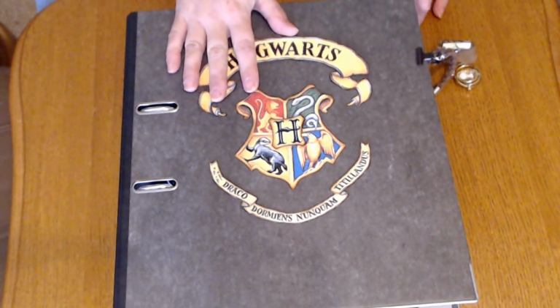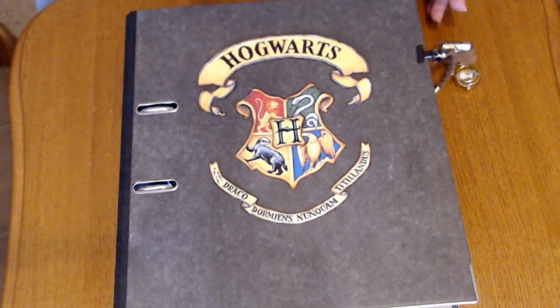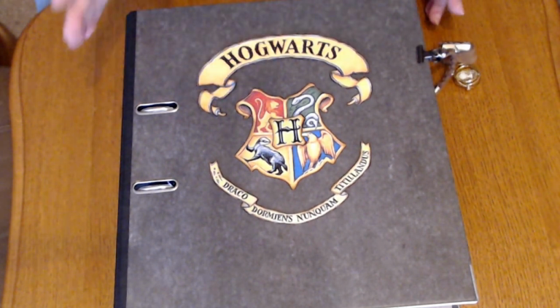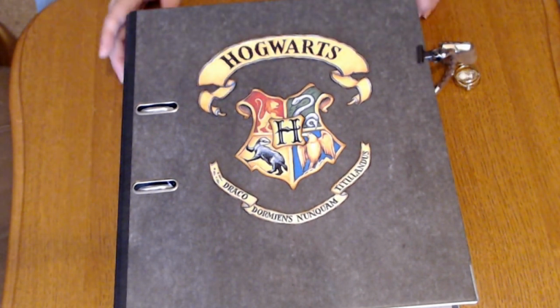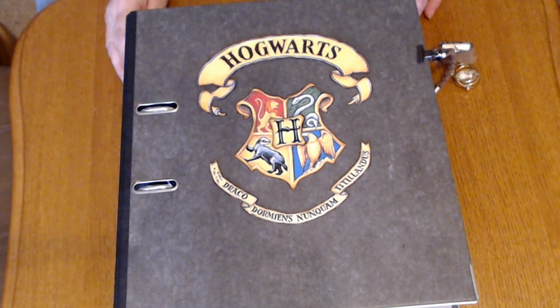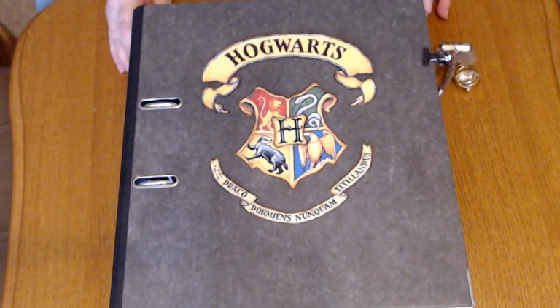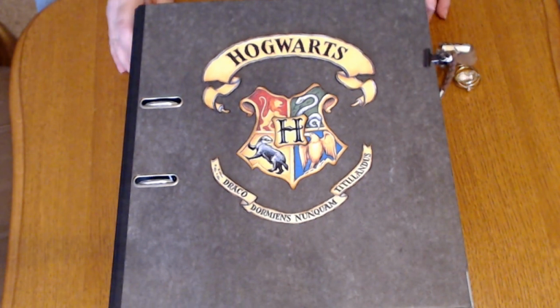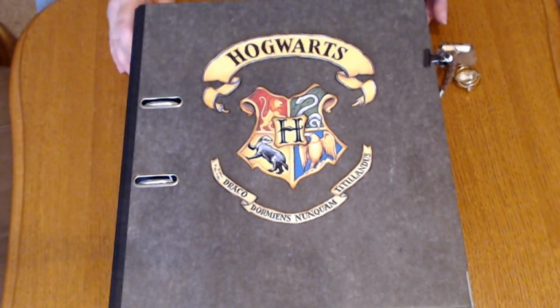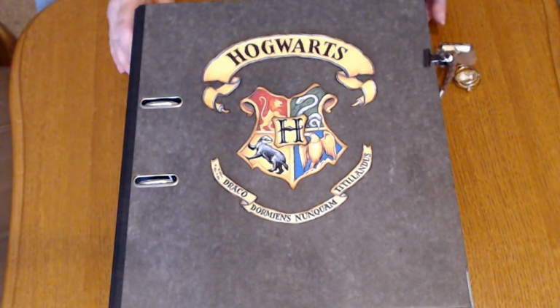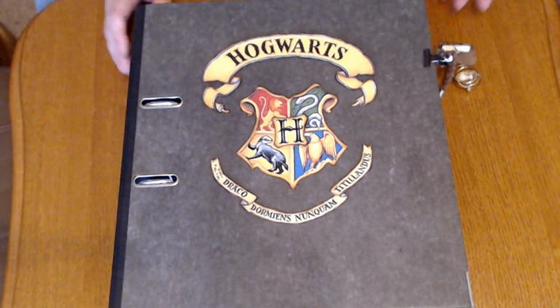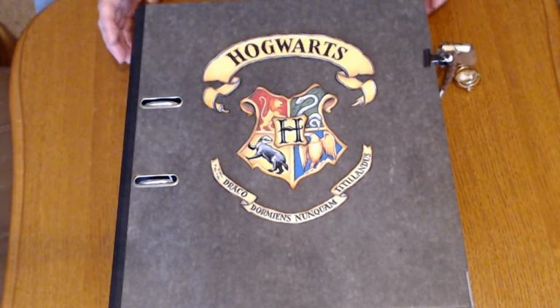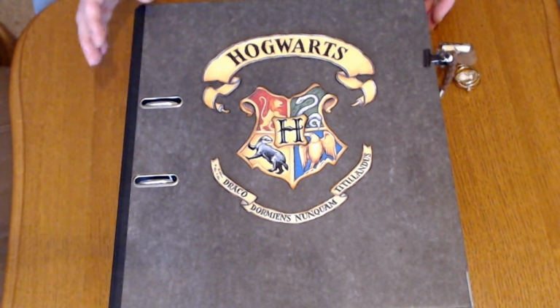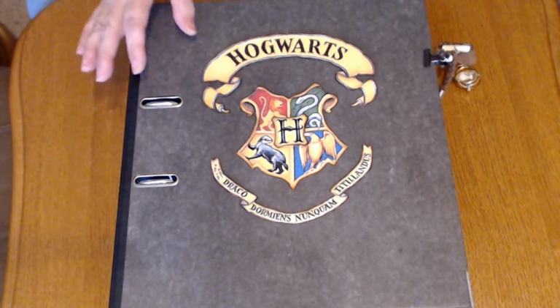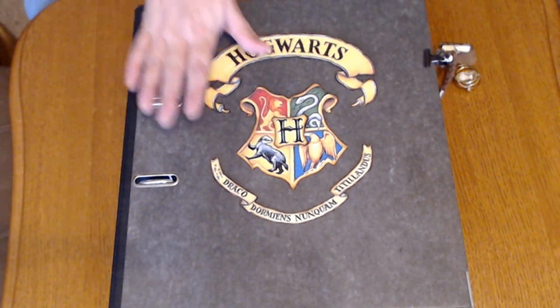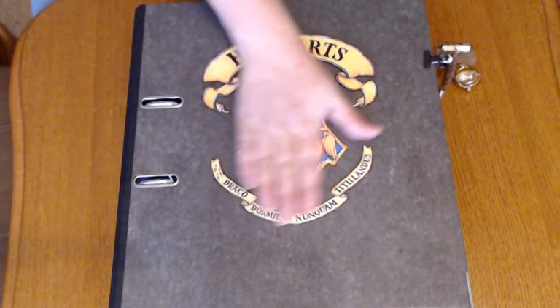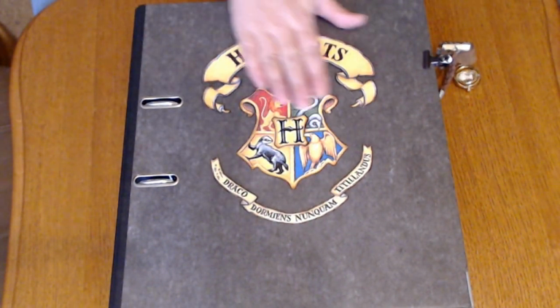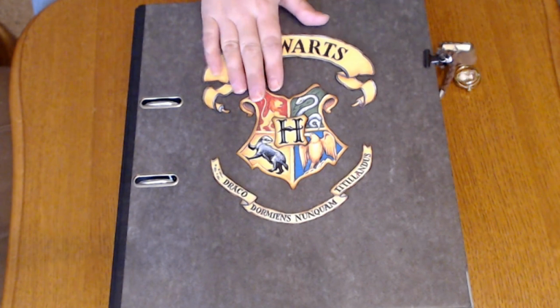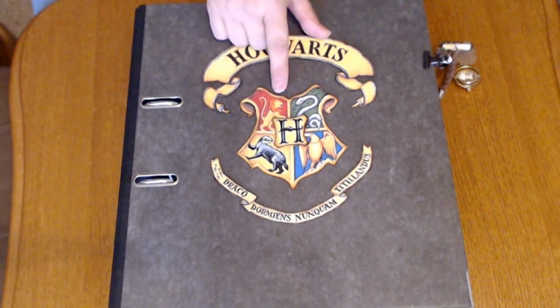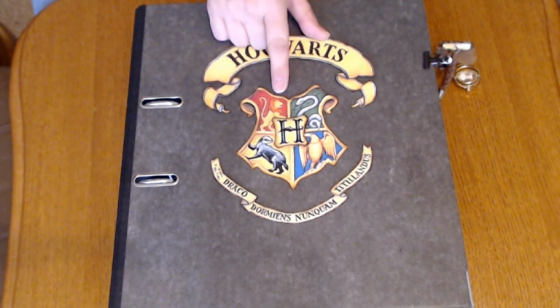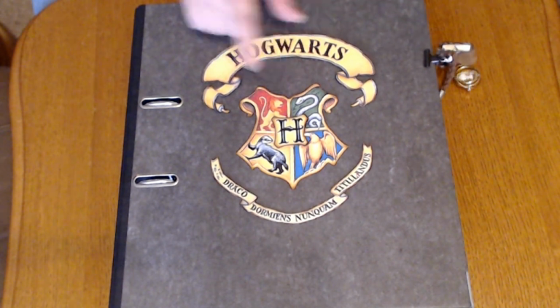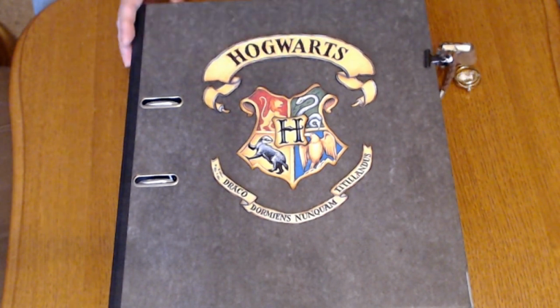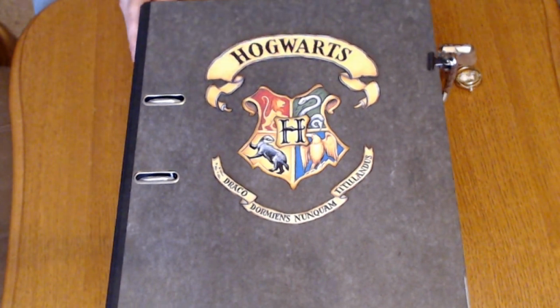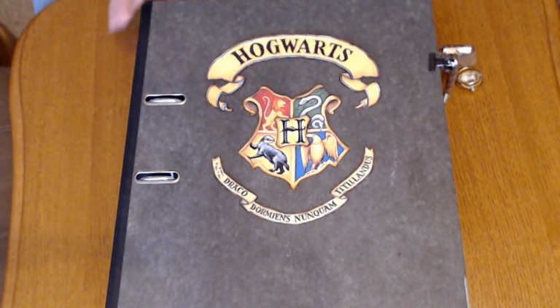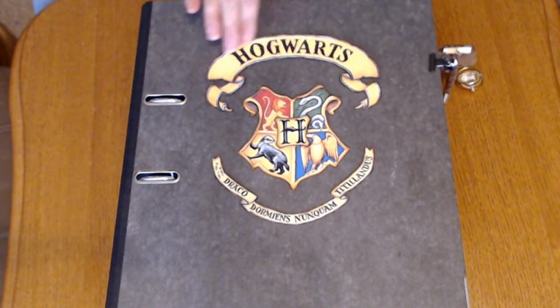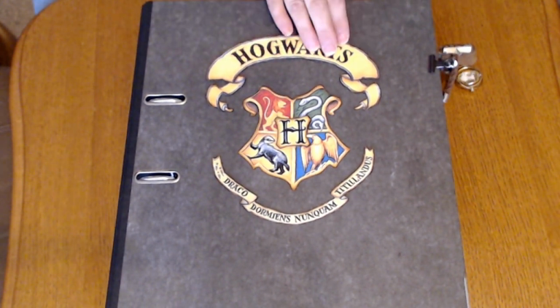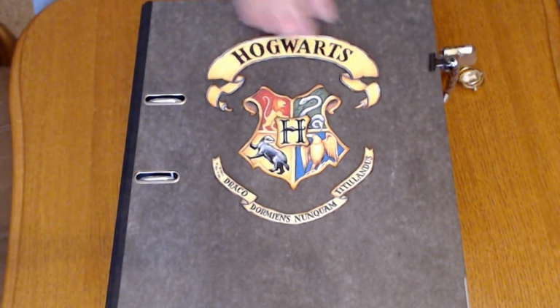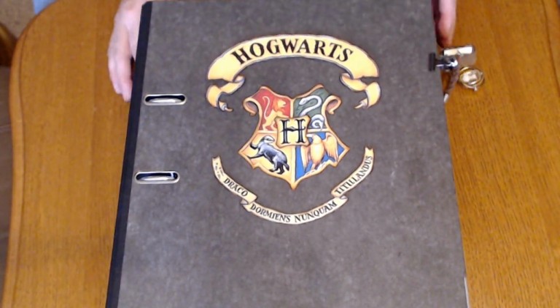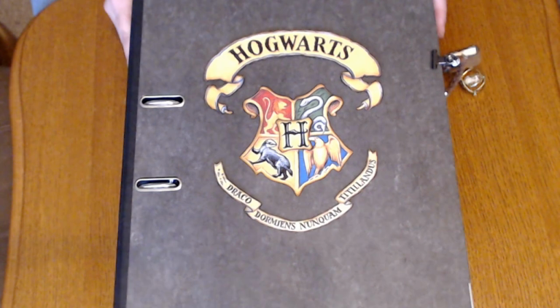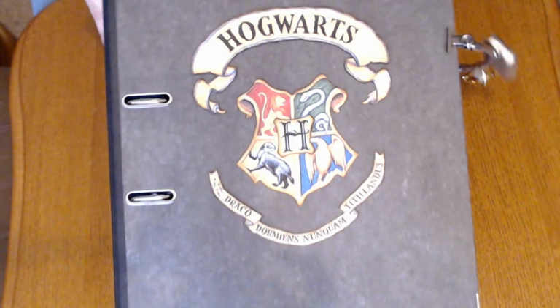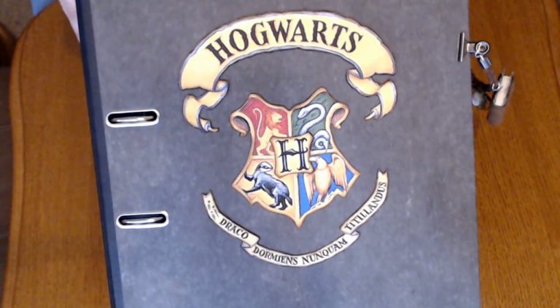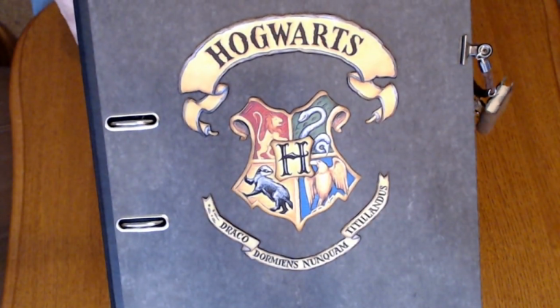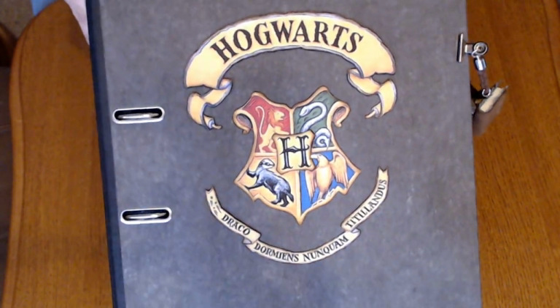It just makes it easier and the things that I wanted to make were just a bit big. So on the front we have the Harry Potter — the Hogwarts seal. I don't know if you can tell, it's all dimensioned.